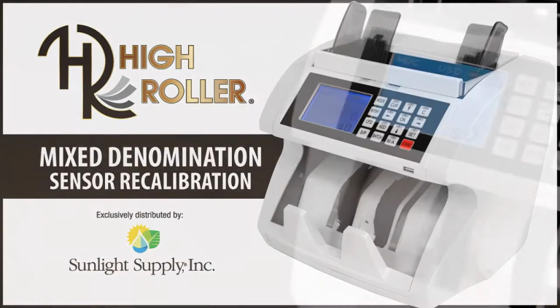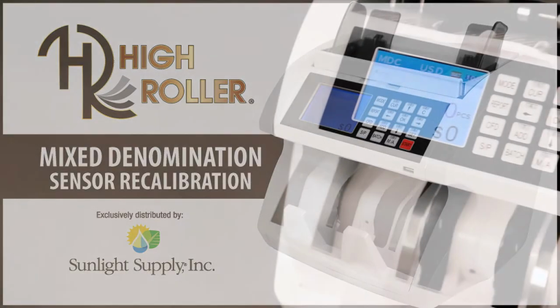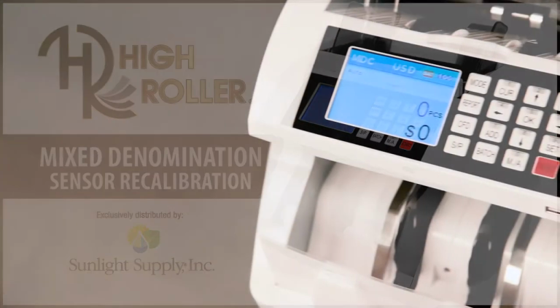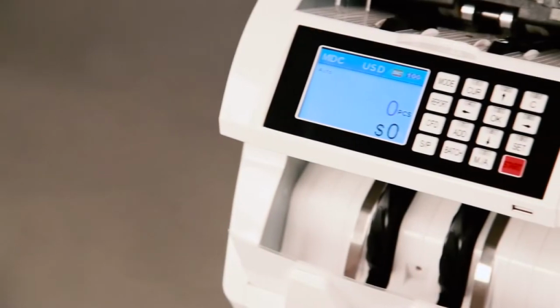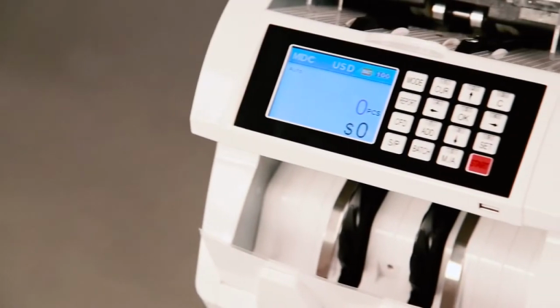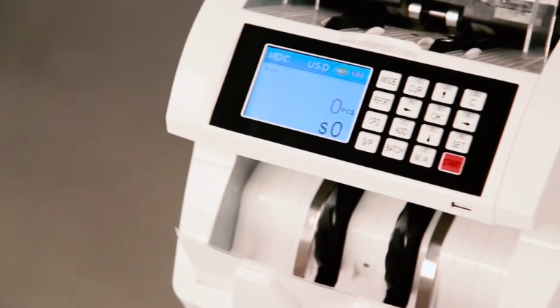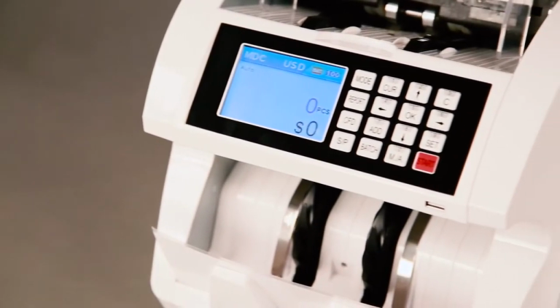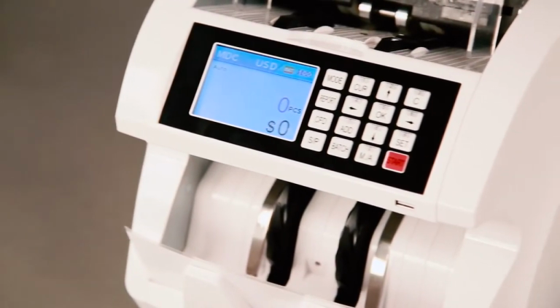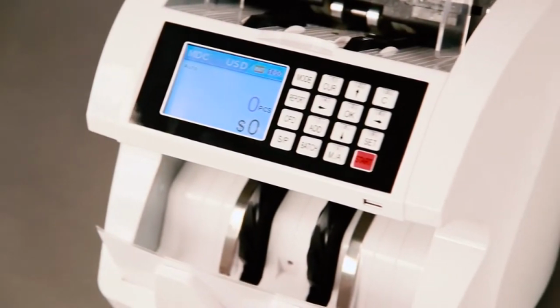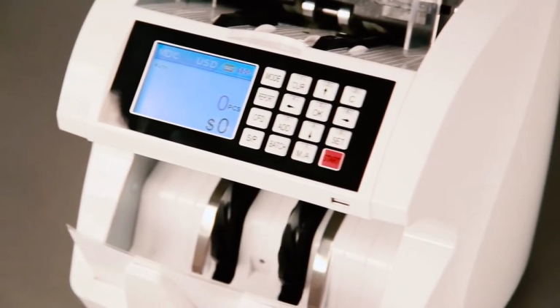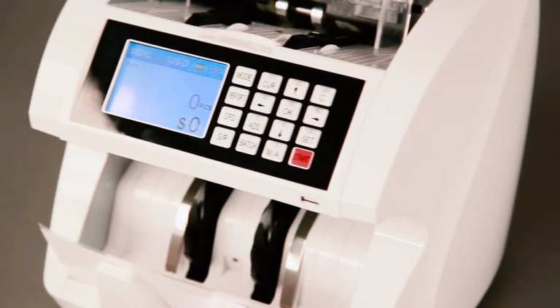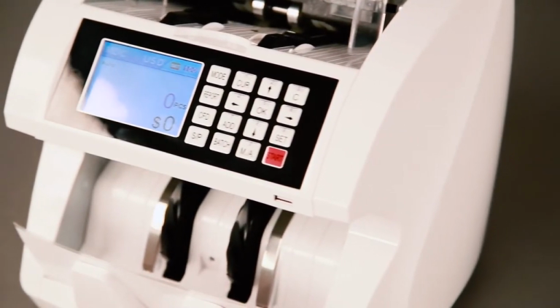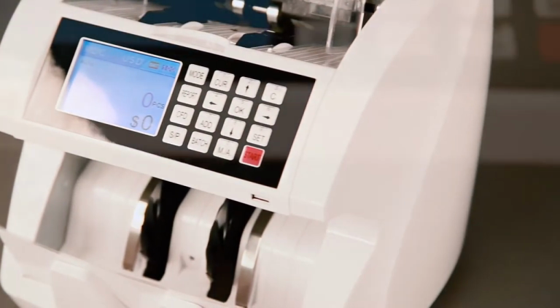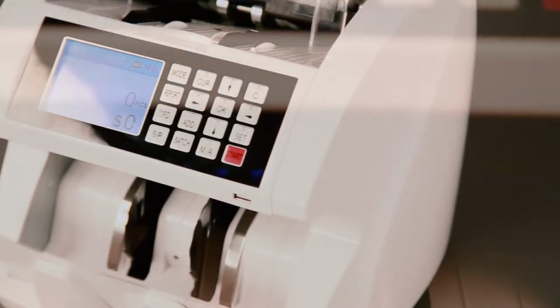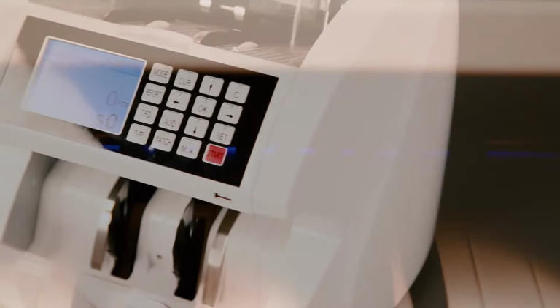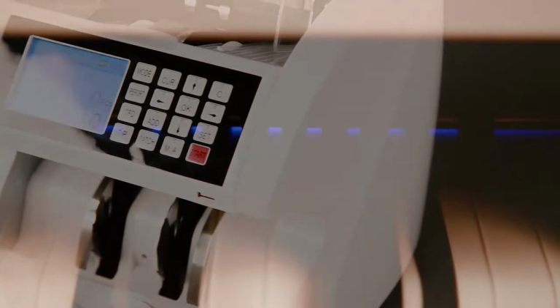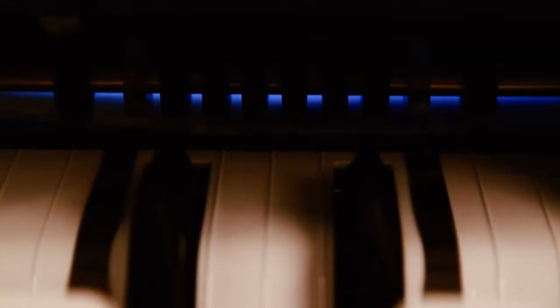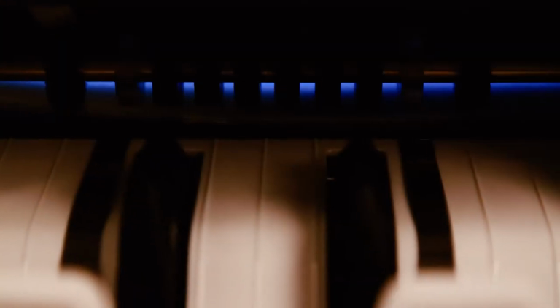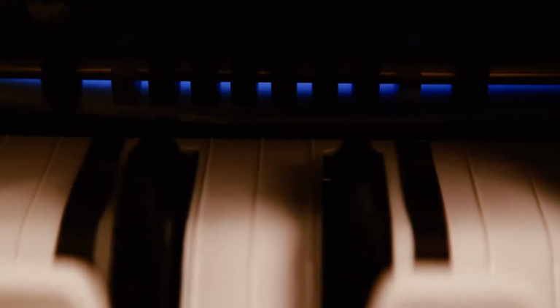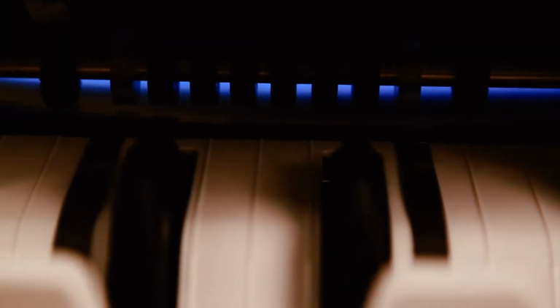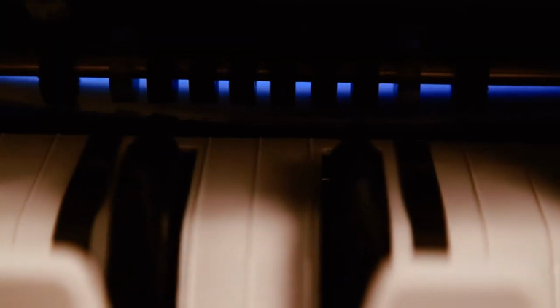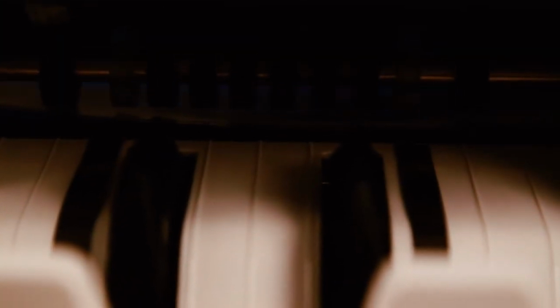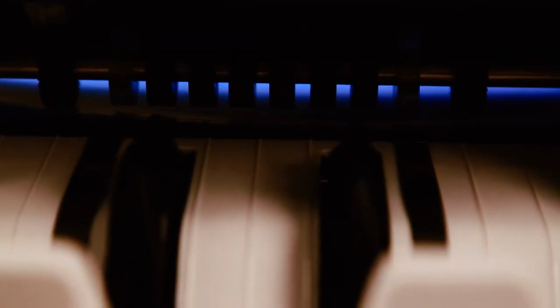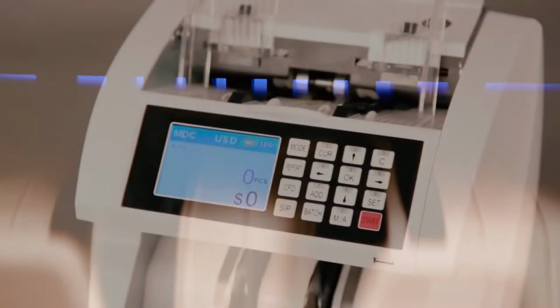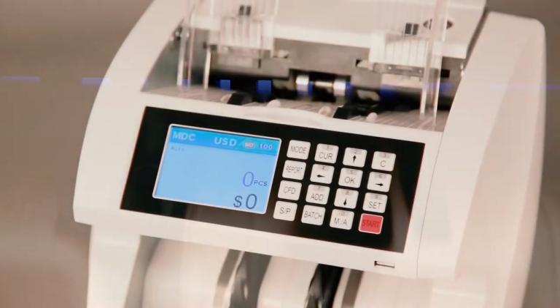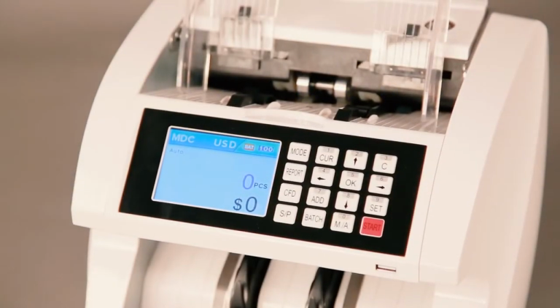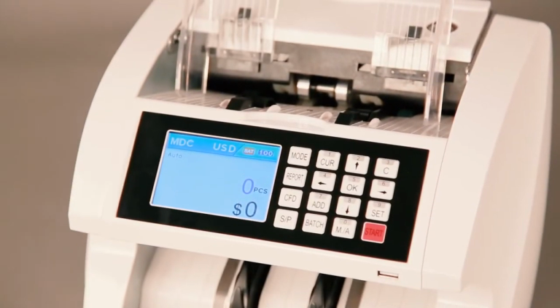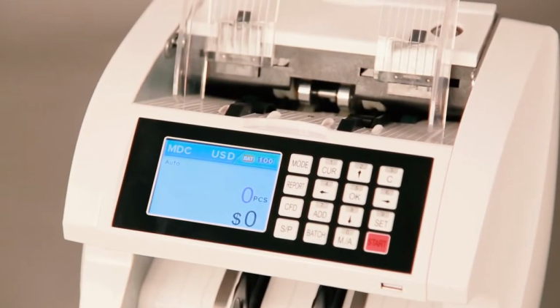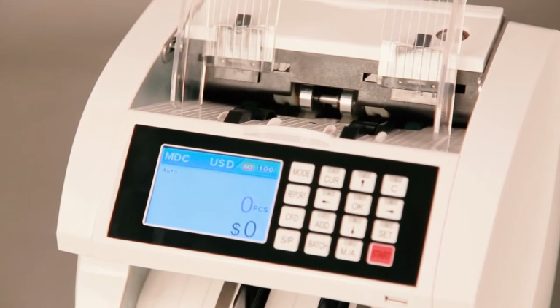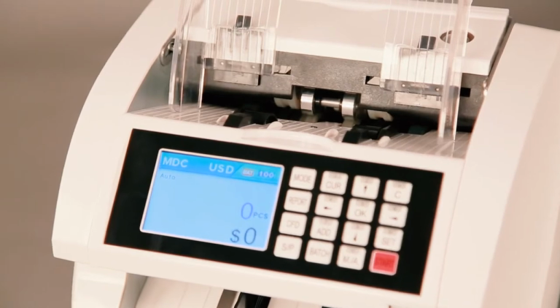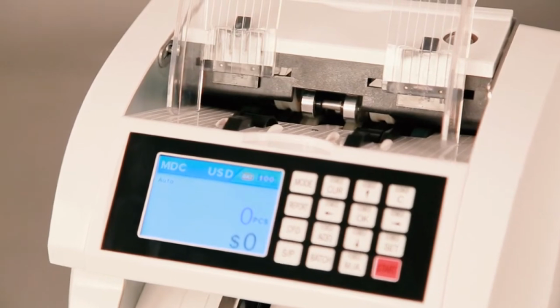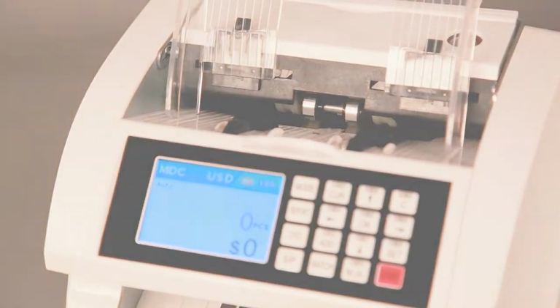Should you begin to experience machine error issues with your High Roller Mix Denomination Currency Counter, you may need to recalibrate the sensor. This video will give you a step-by-step guide on how to recalibrate your machine sensor.